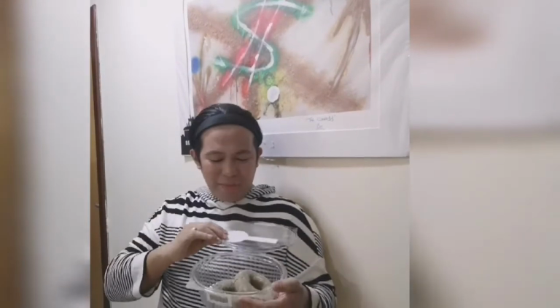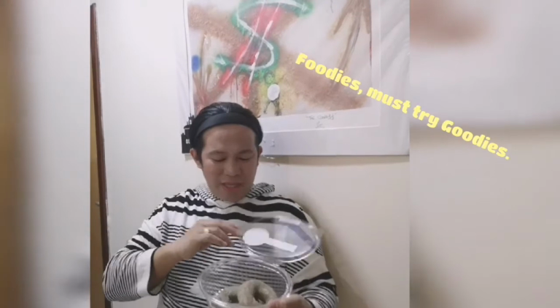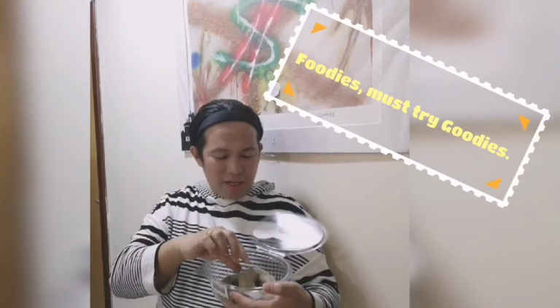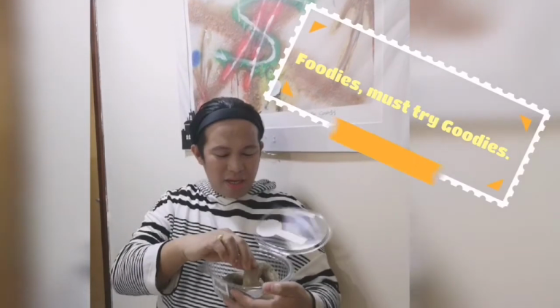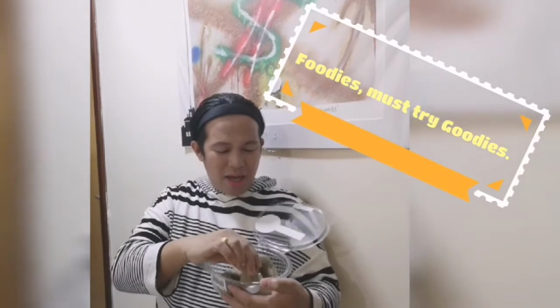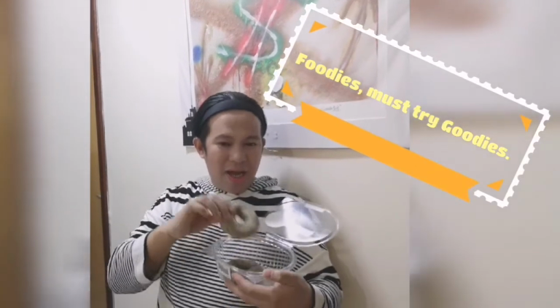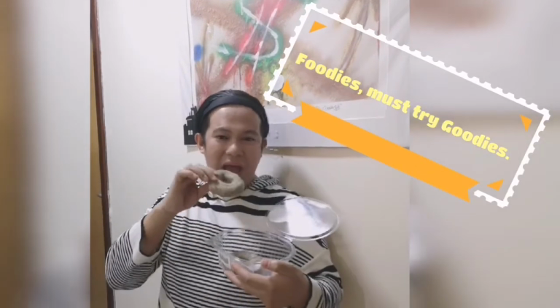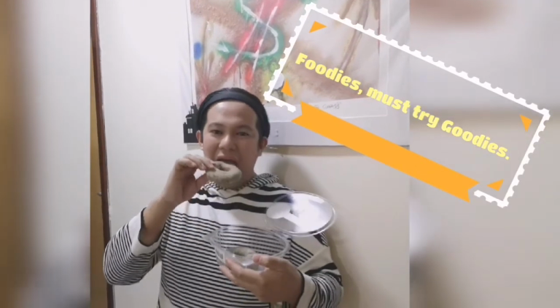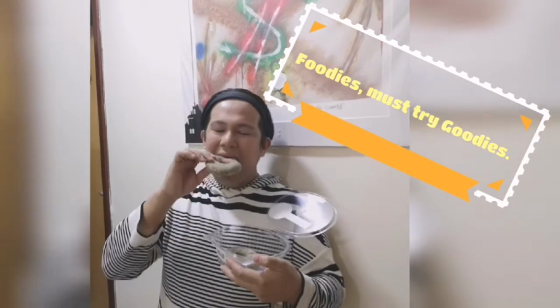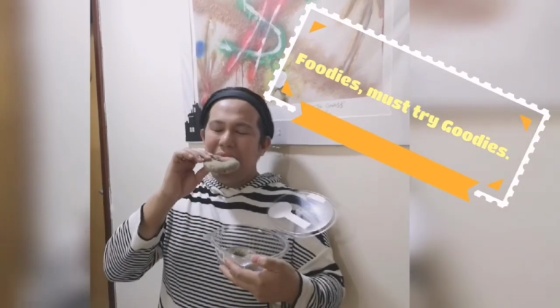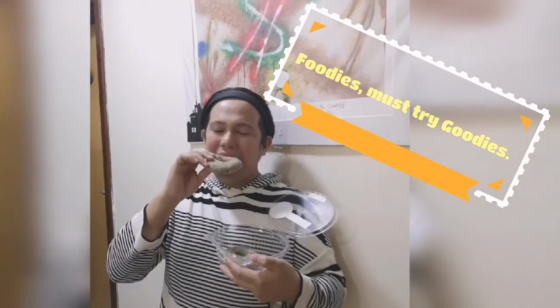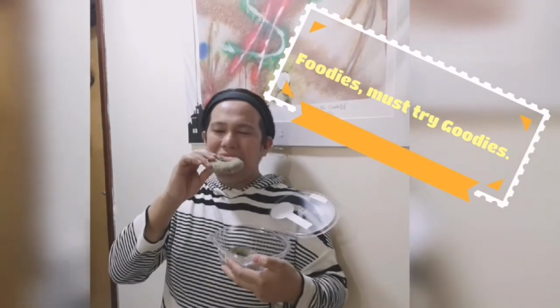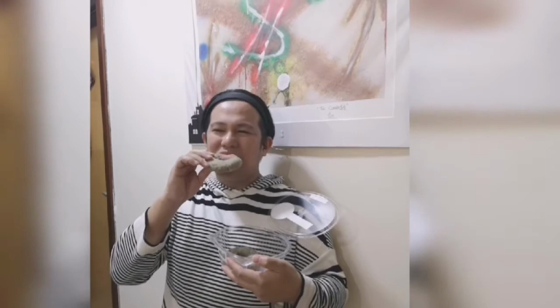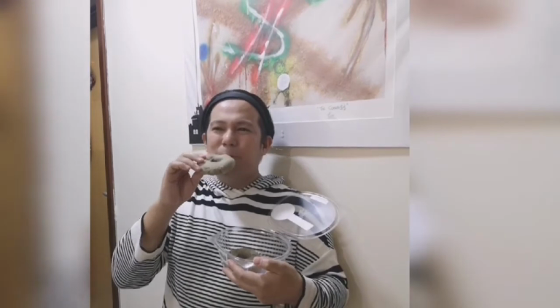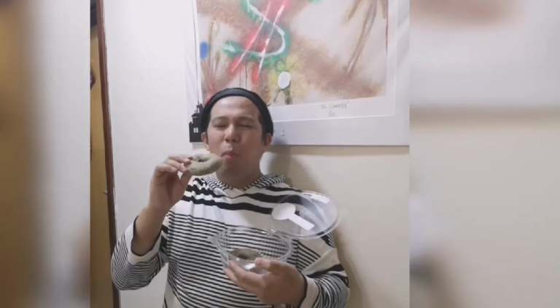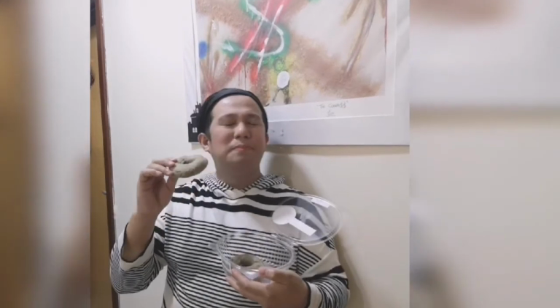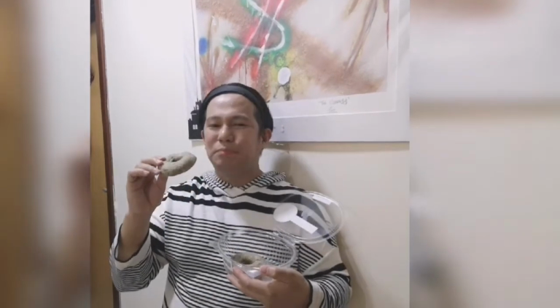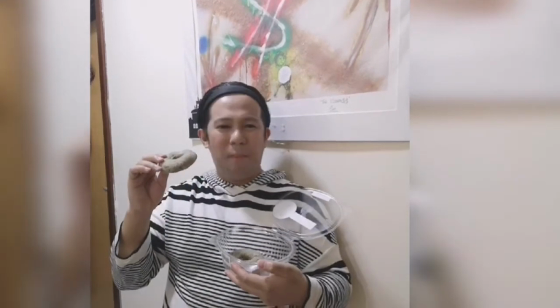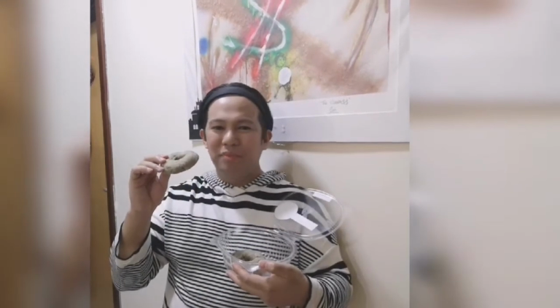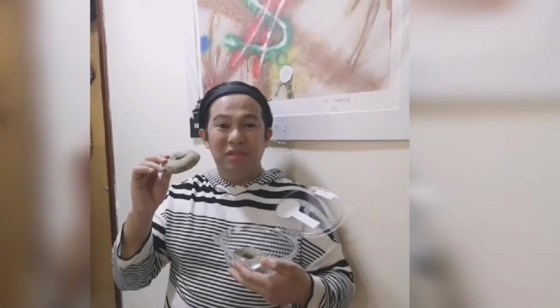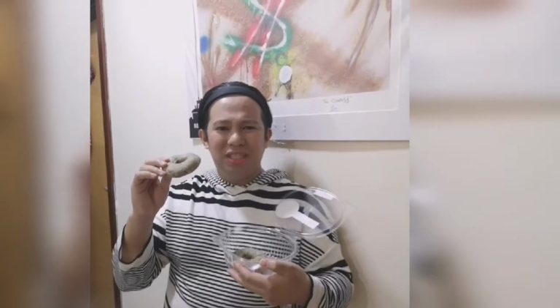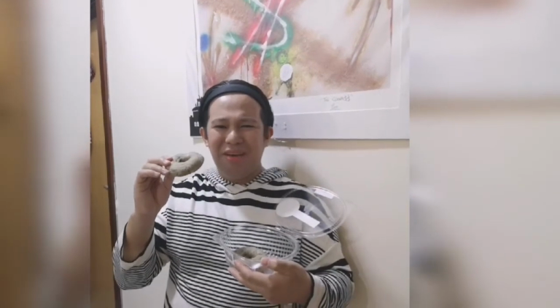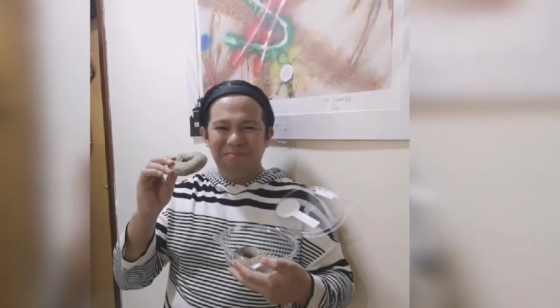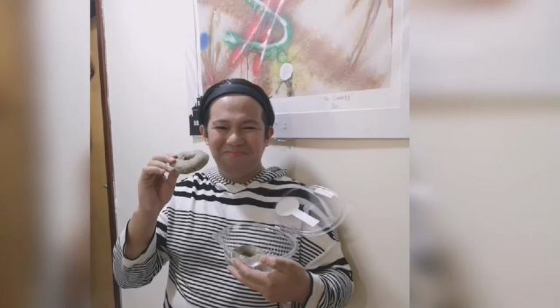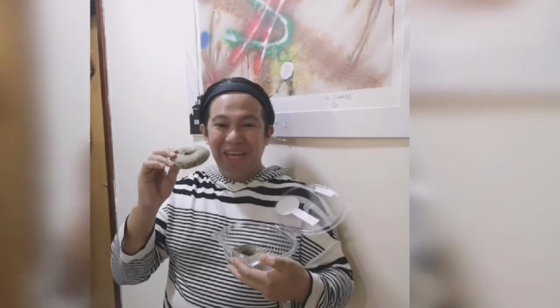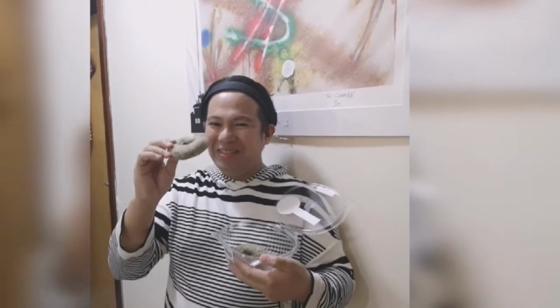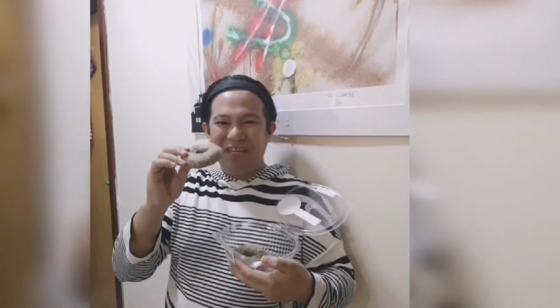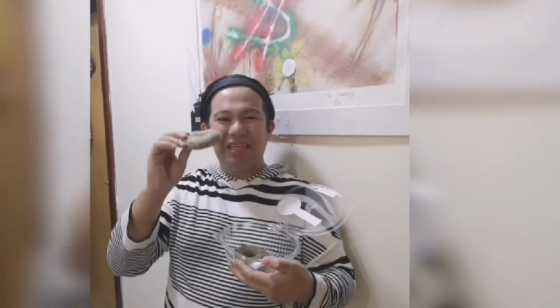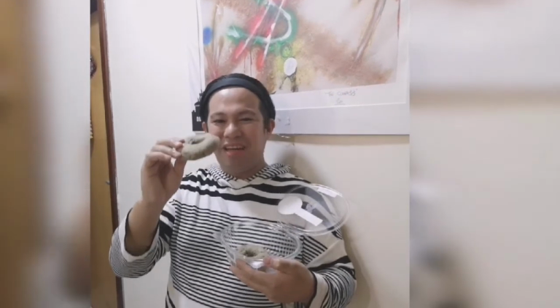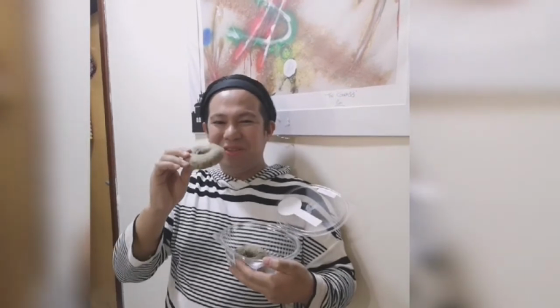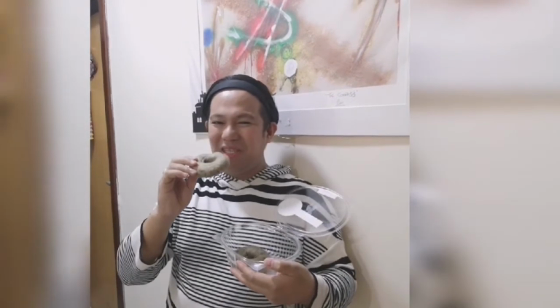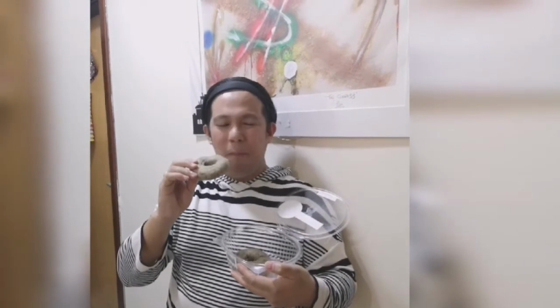Amazing. Thank you so much. You must try and order the goodies because it's really delicious. I love it. Gluten Free Keto Goodies.